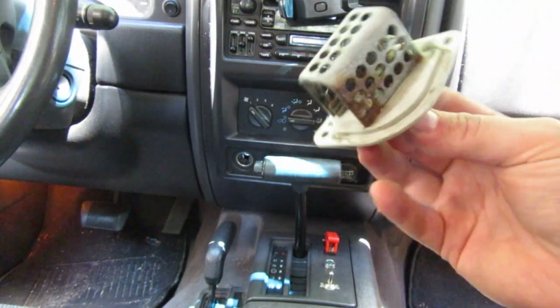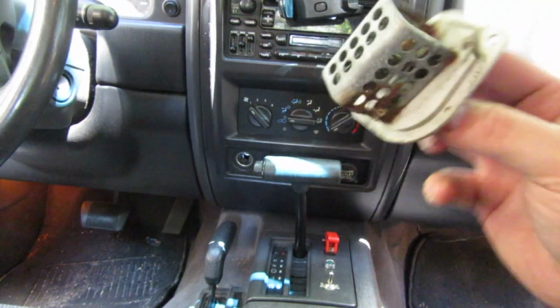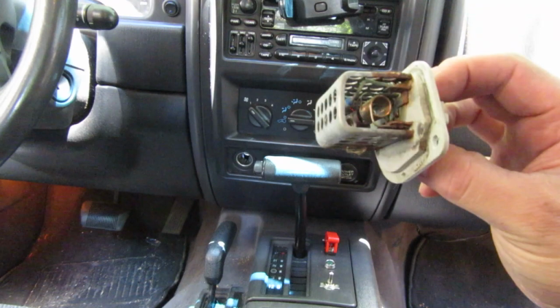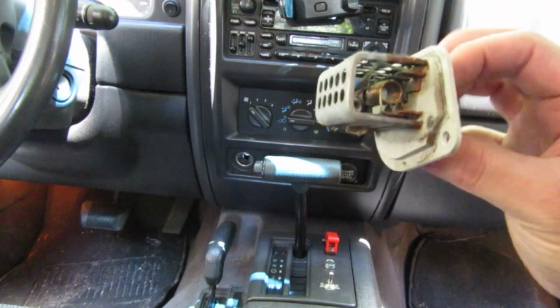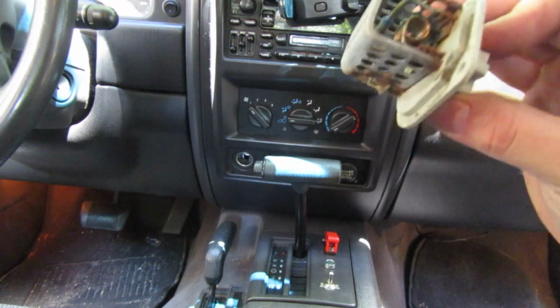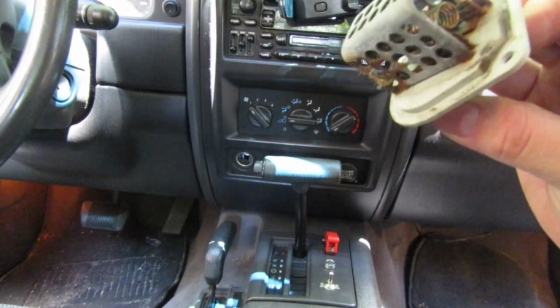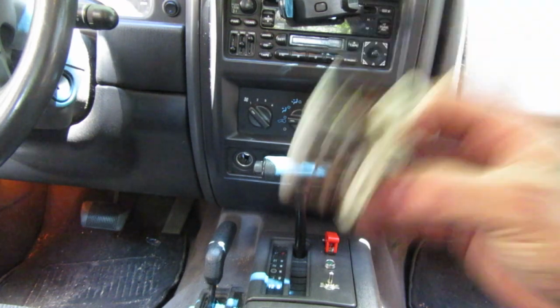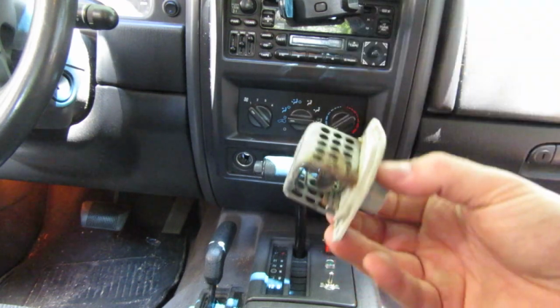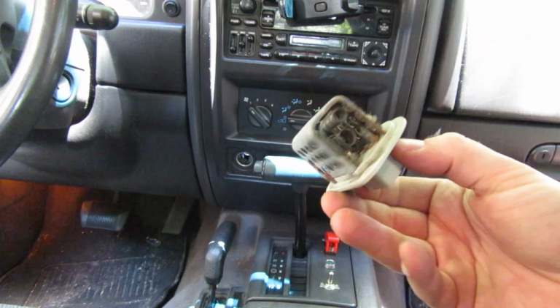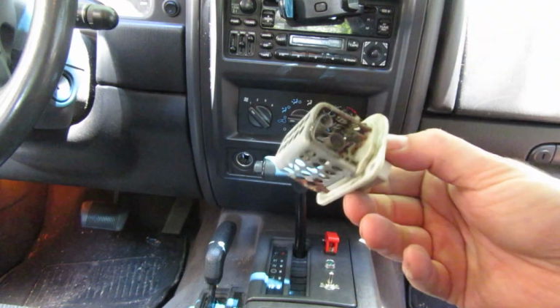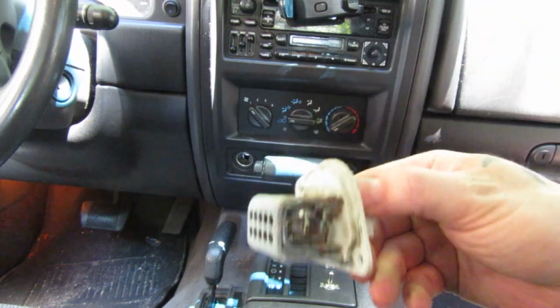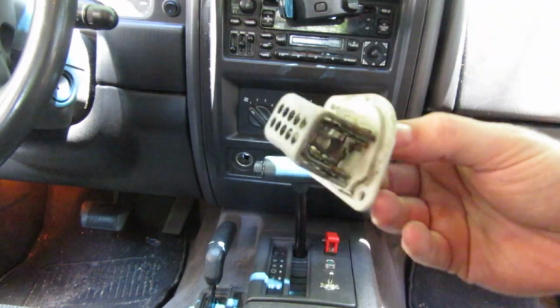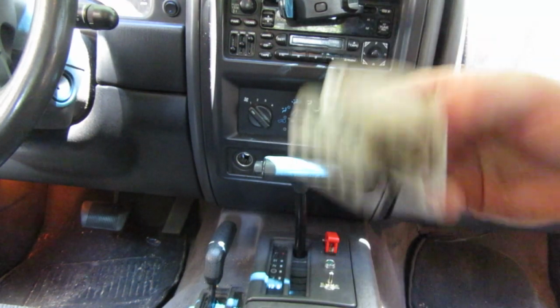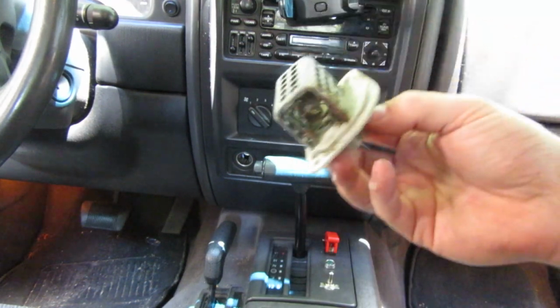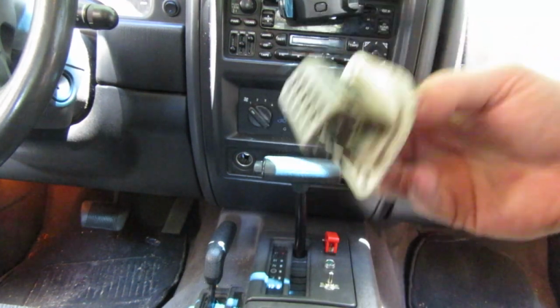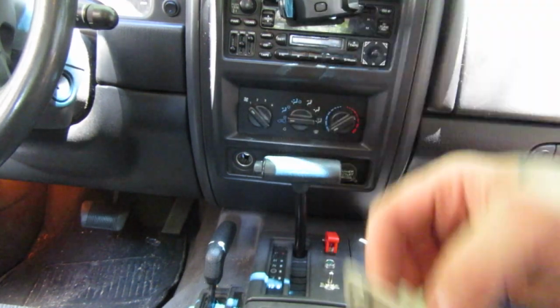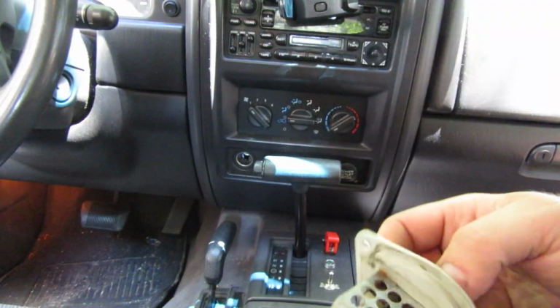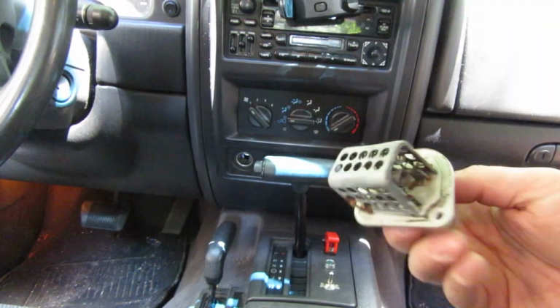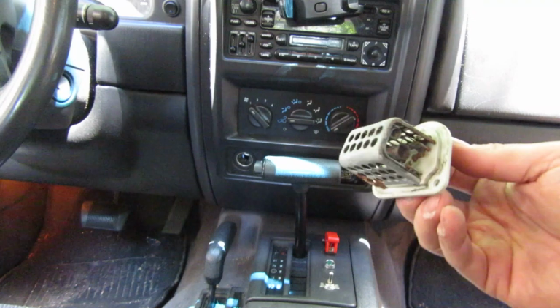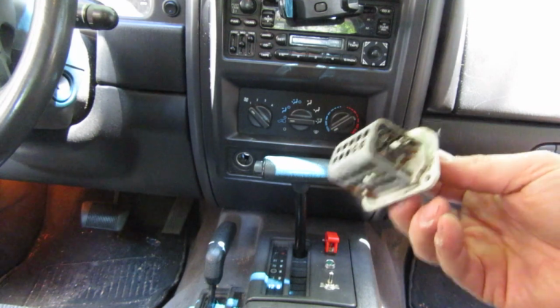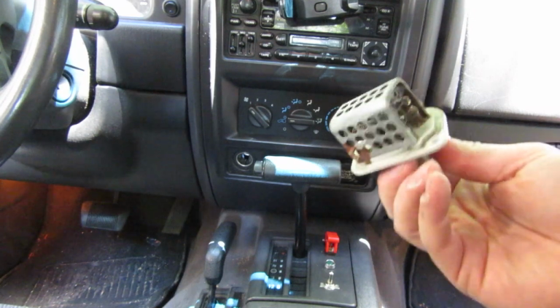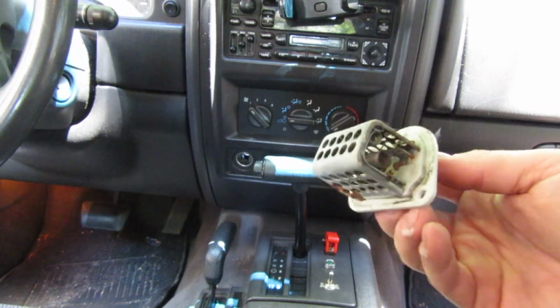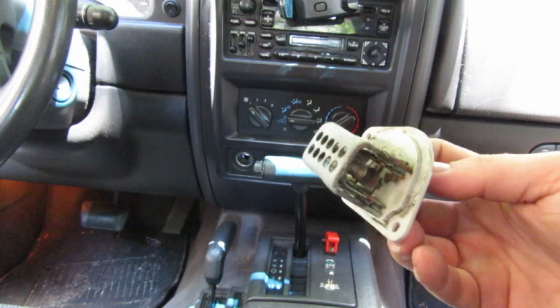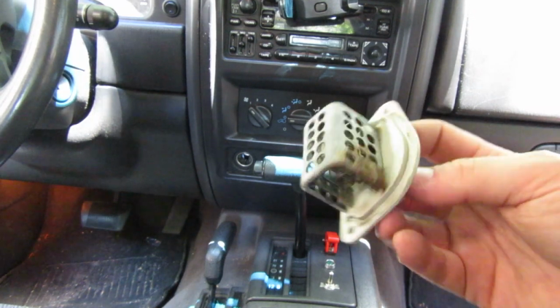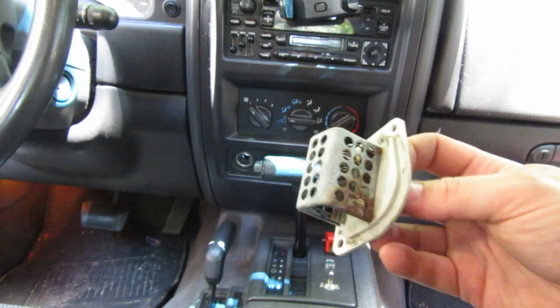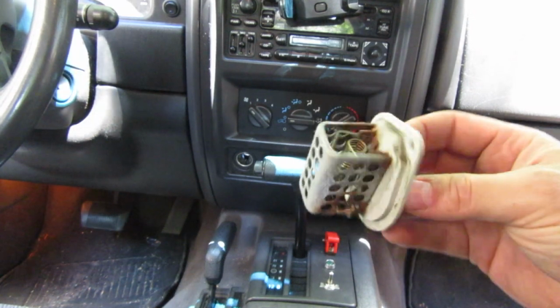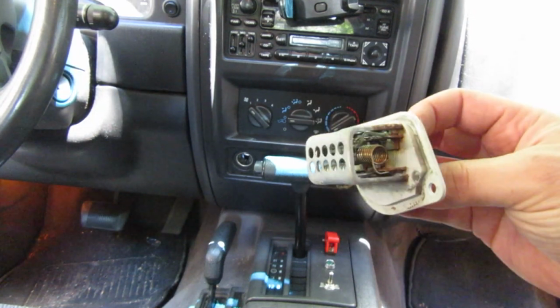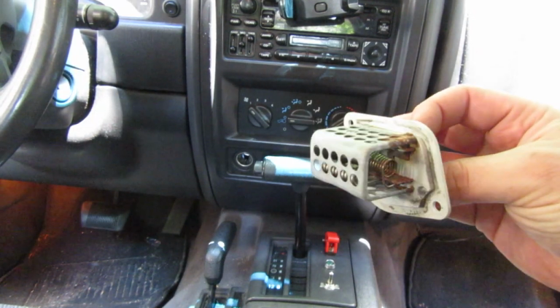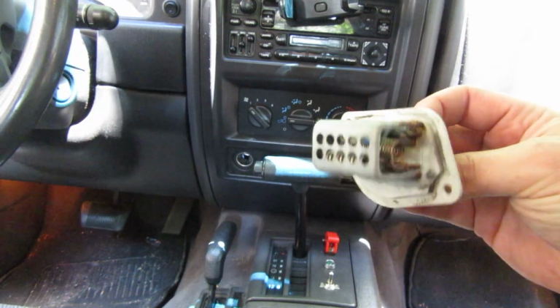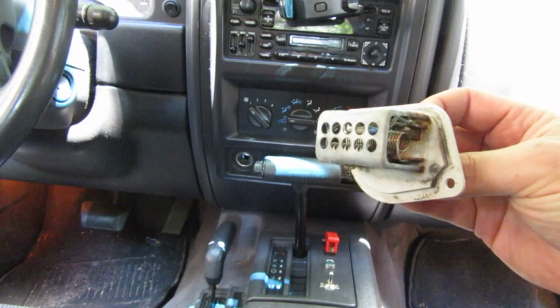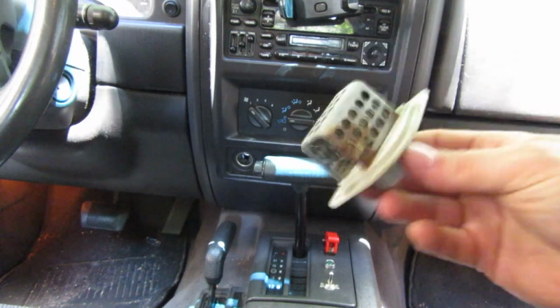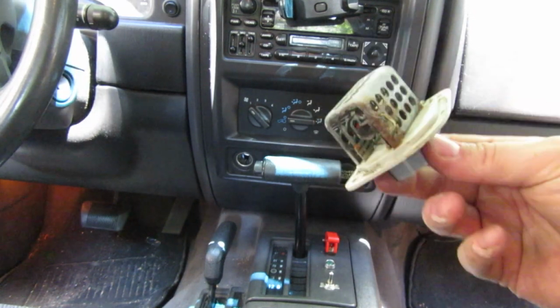So these things get hot. They go through heat cycles — you run it, it gets really hot, you let it cool down. And as a result, they burn out. They break. They go bad.